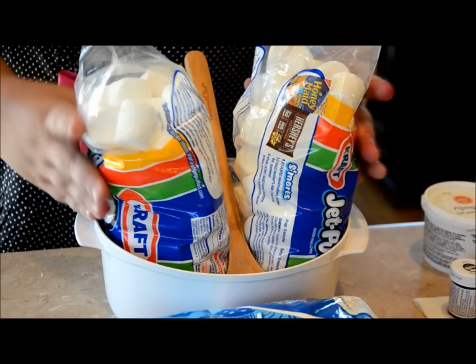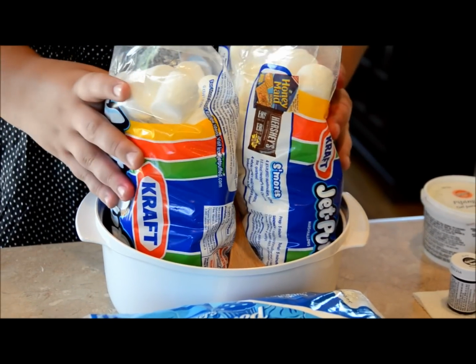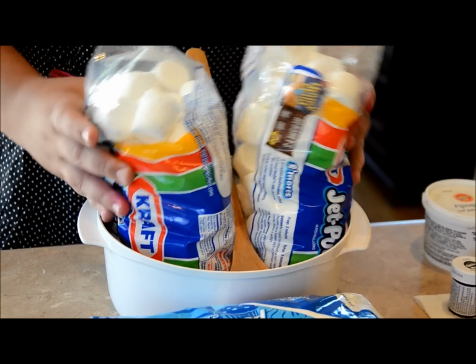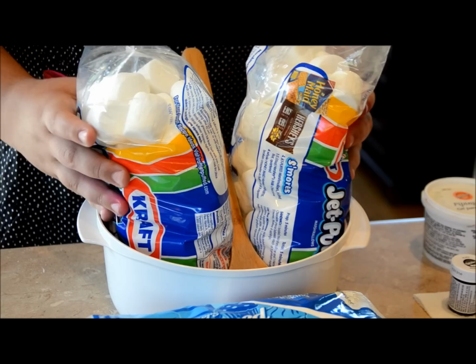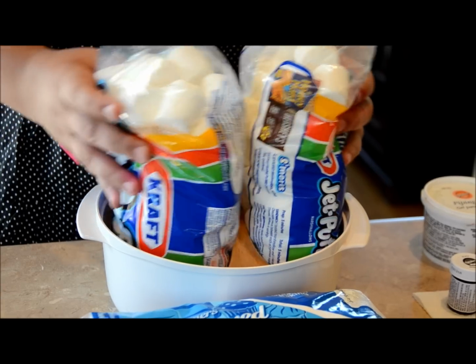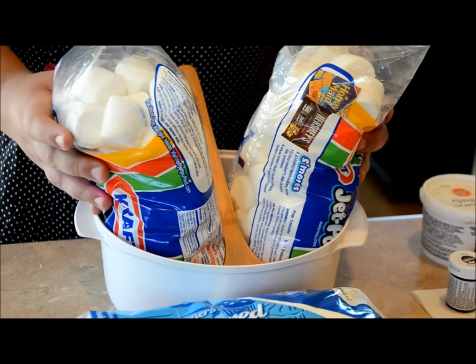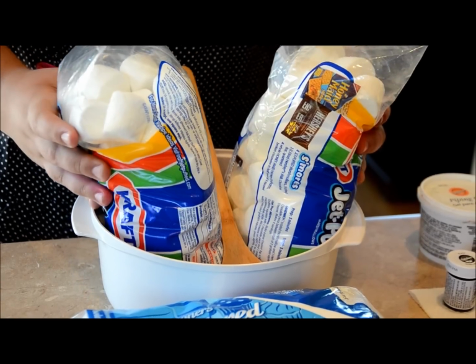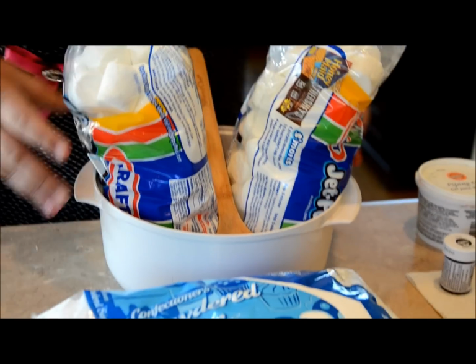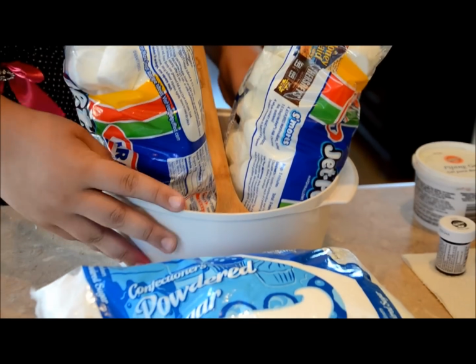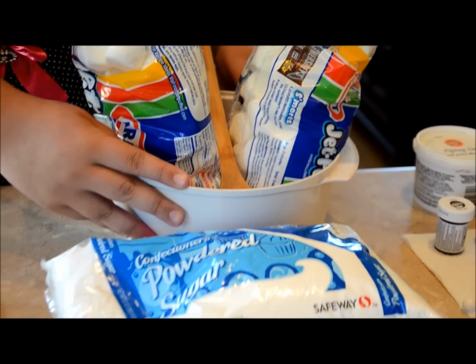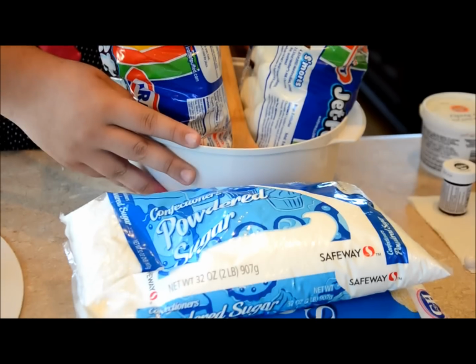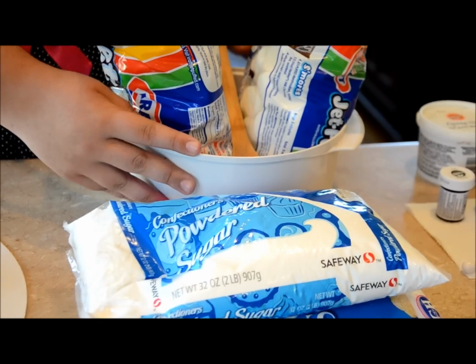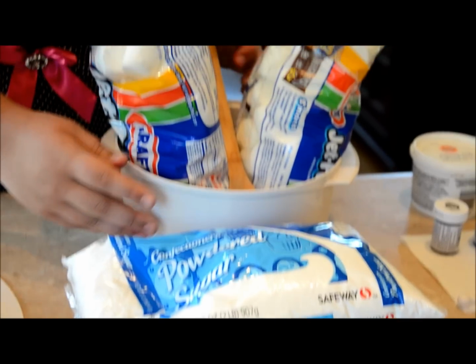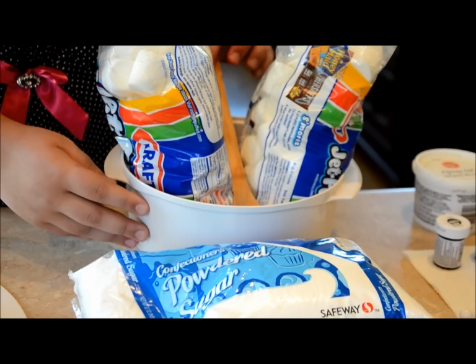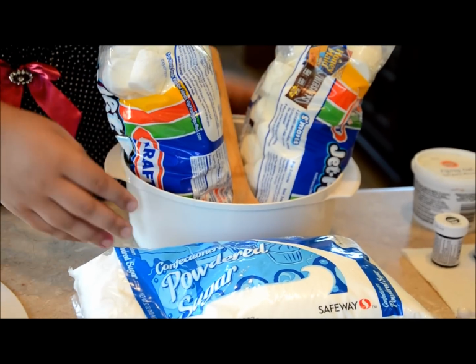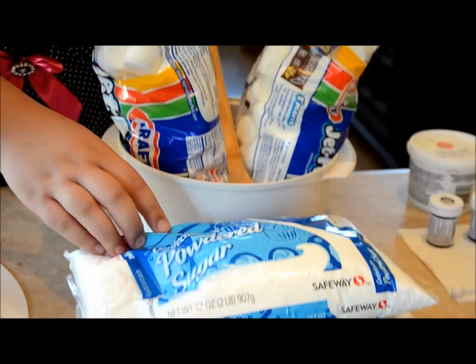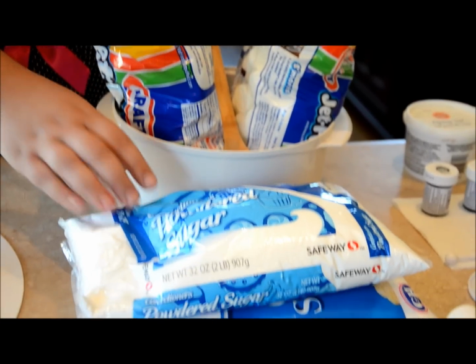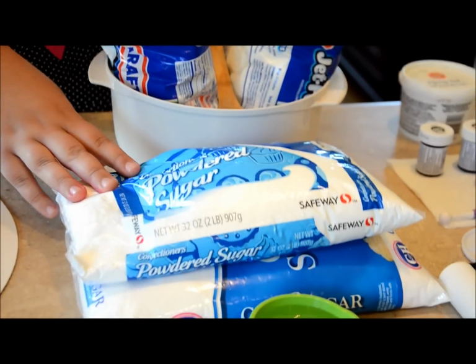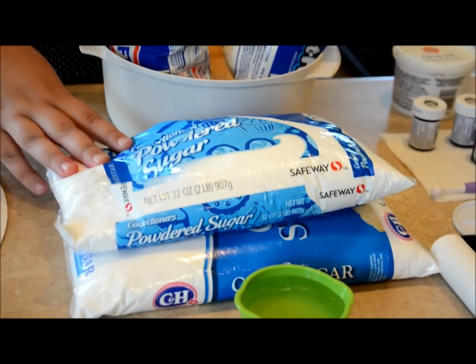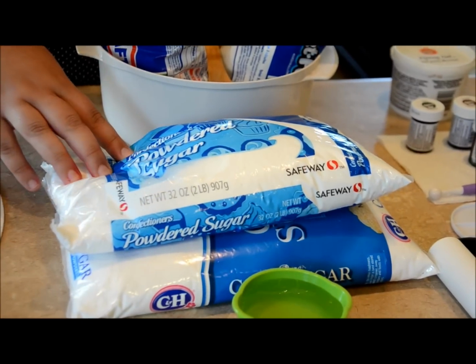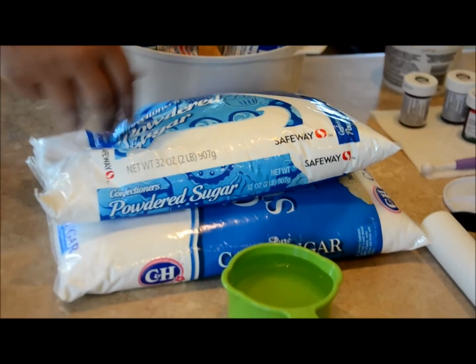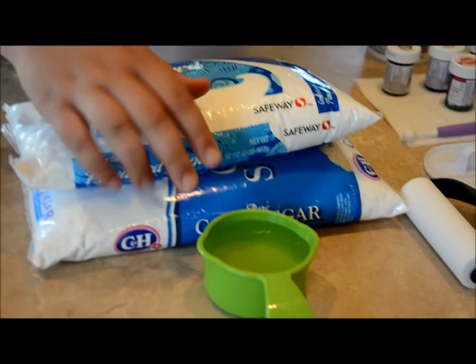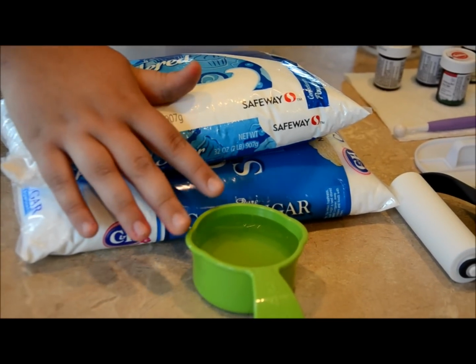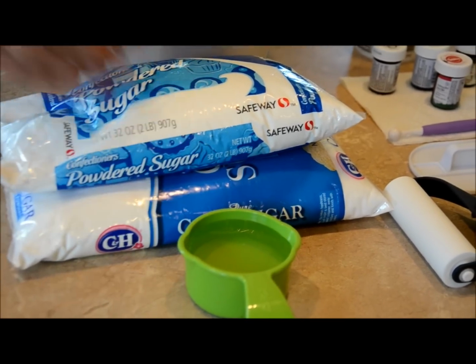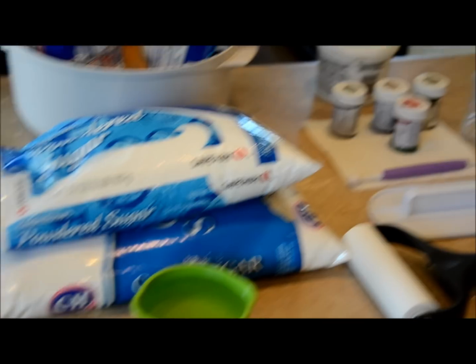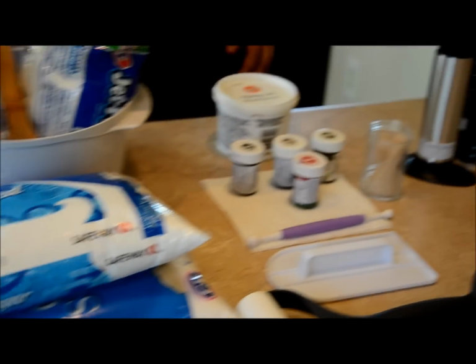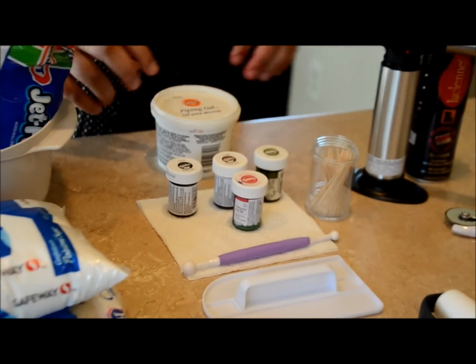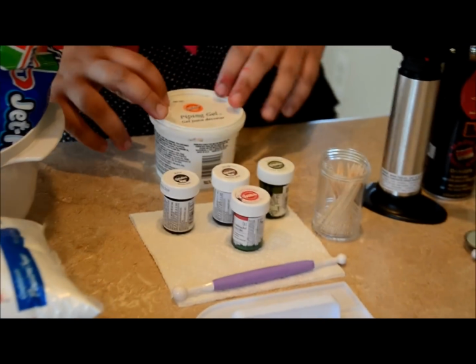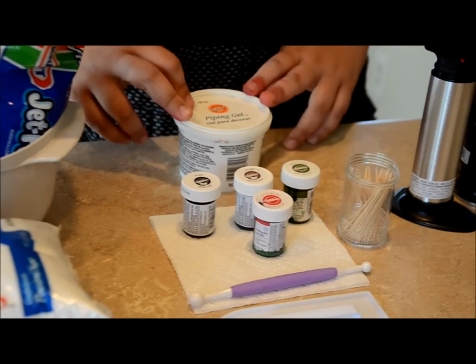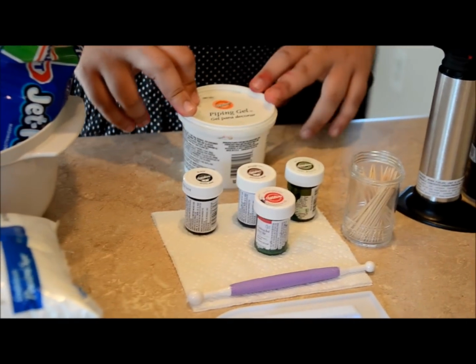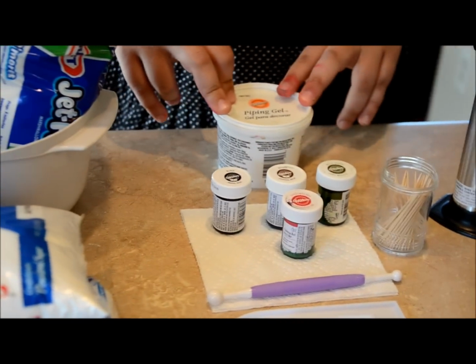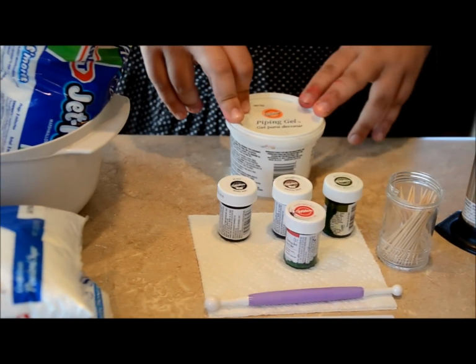You're going to need two bags of large marshmallows, a microwave safe bowl, a spatula, approximately two bags of powdered sugar, a decent amount of water, and some piping gel that you can find at your local Michaels.